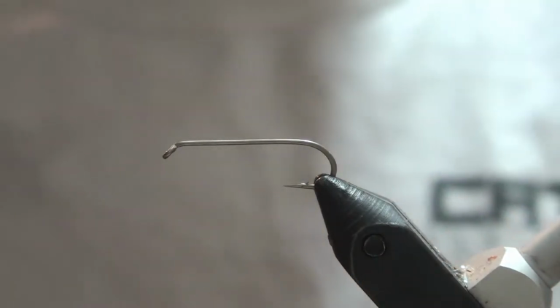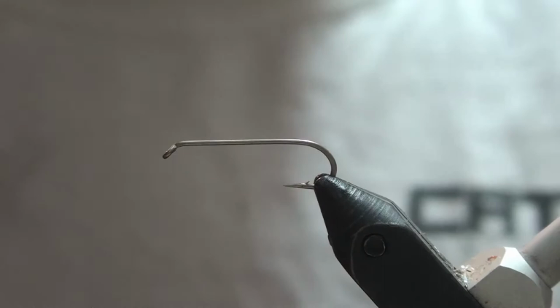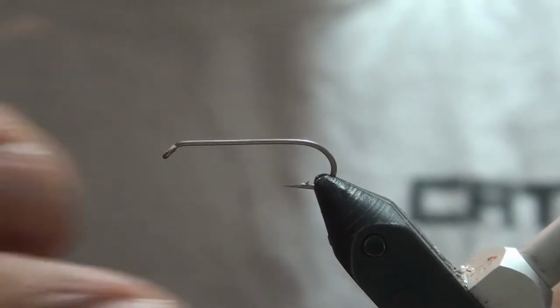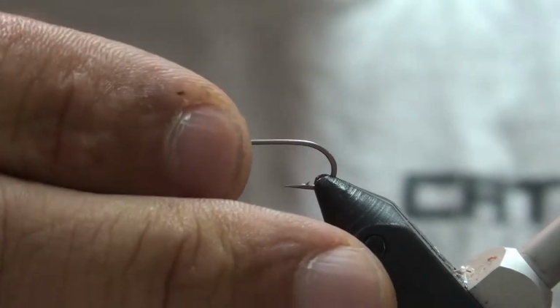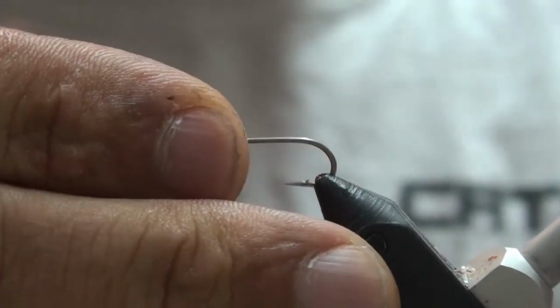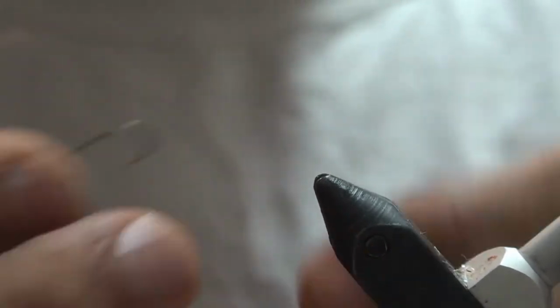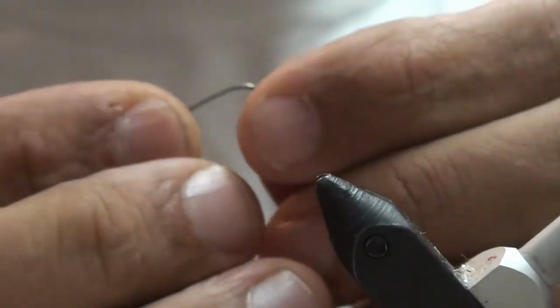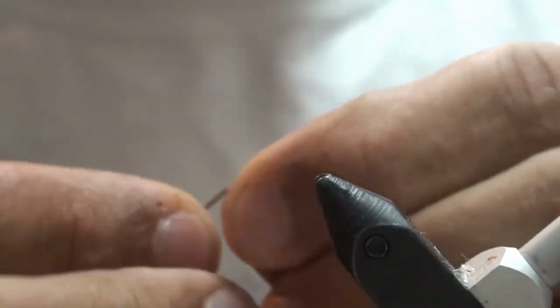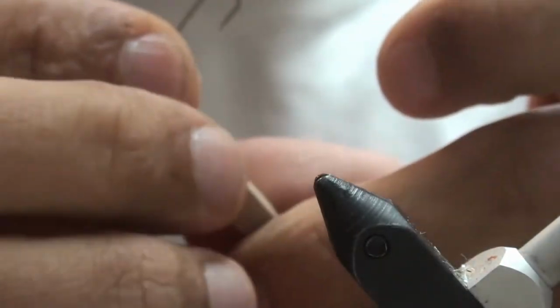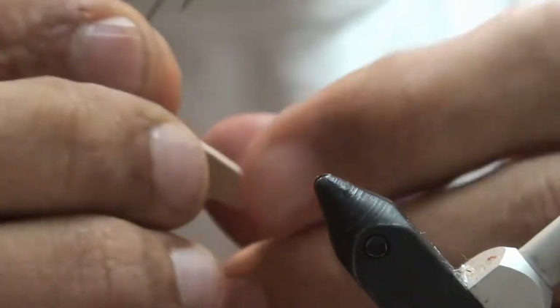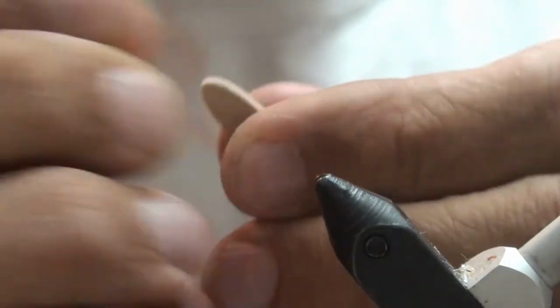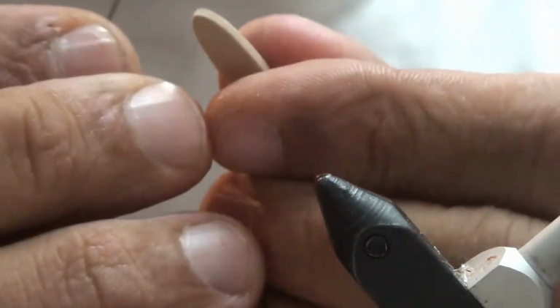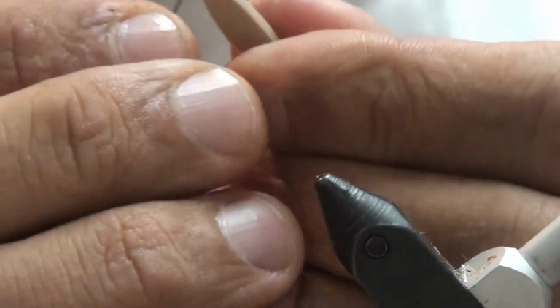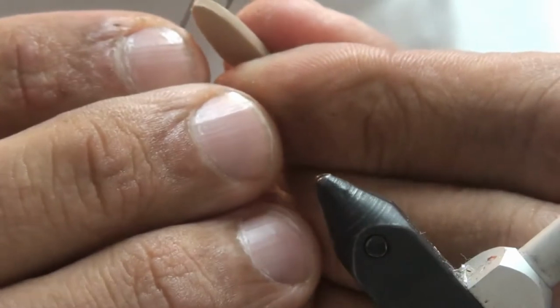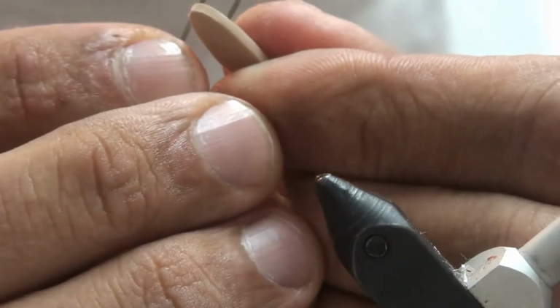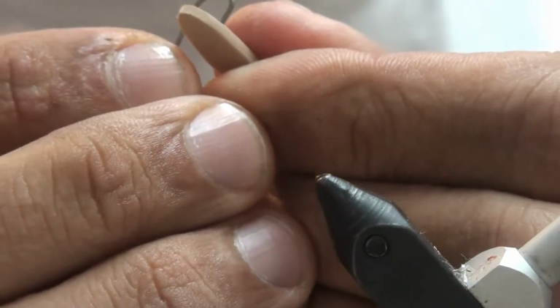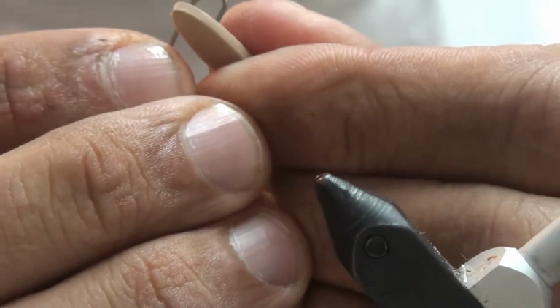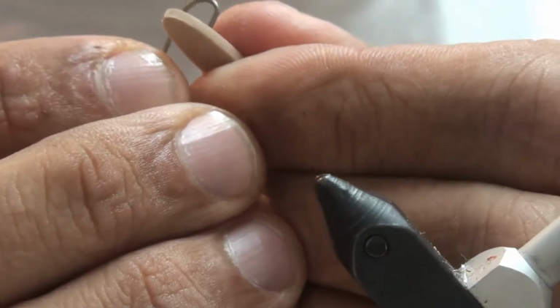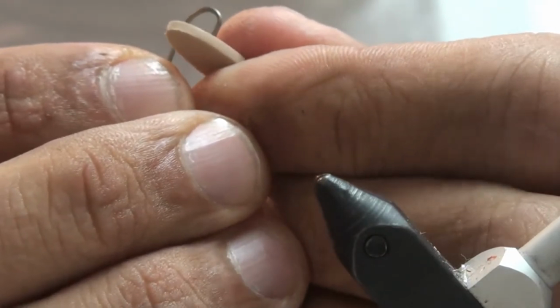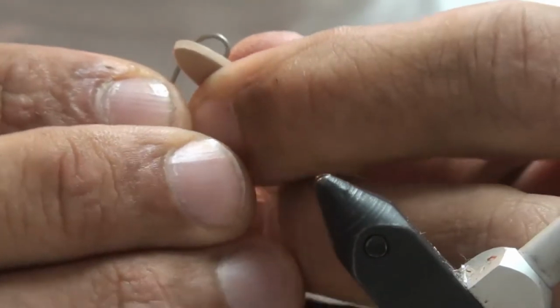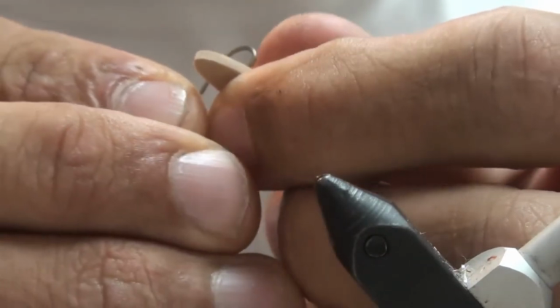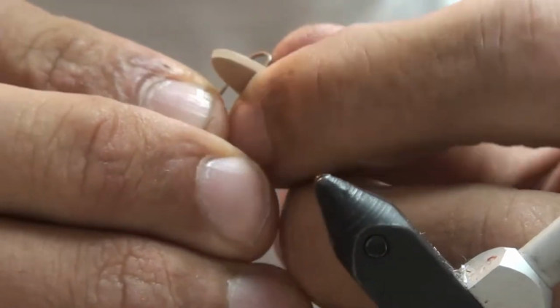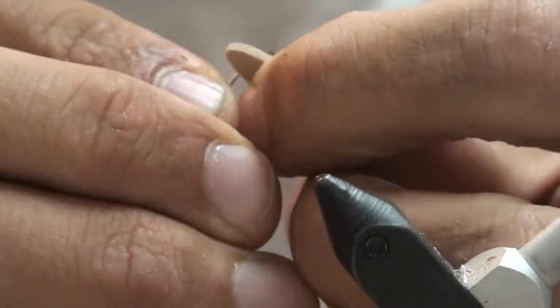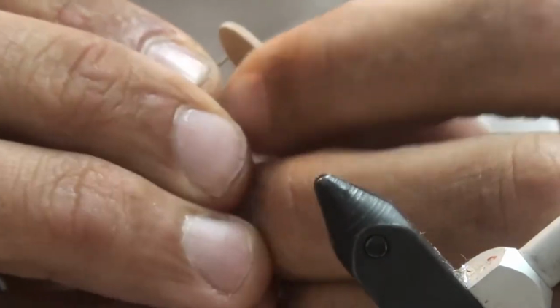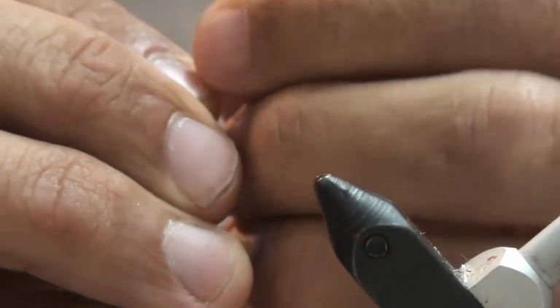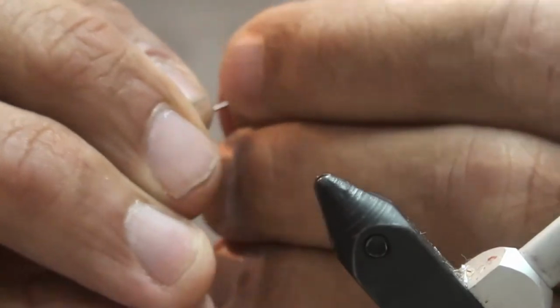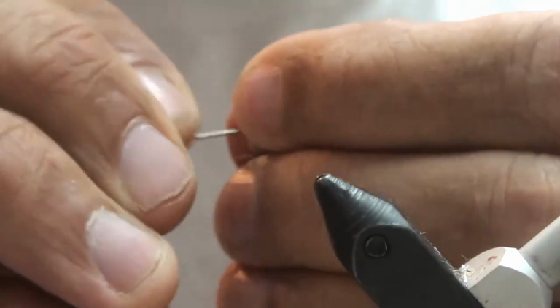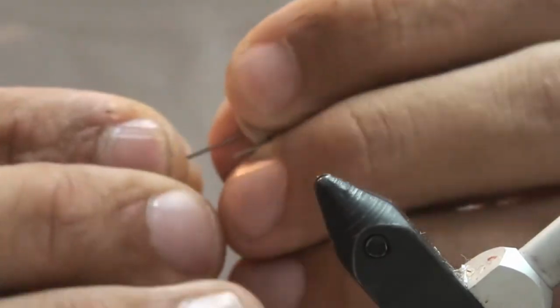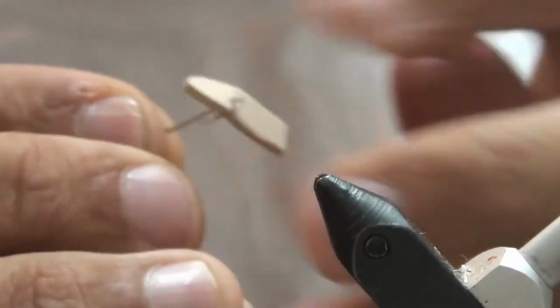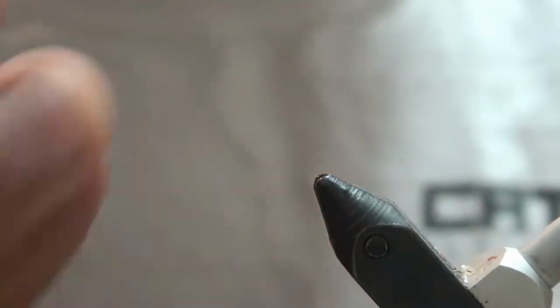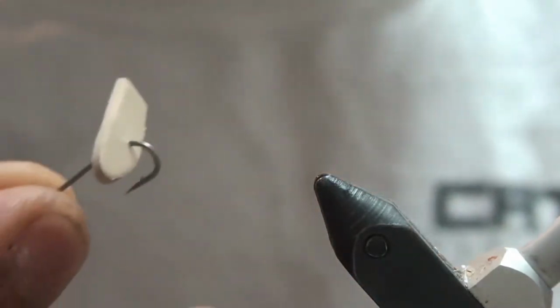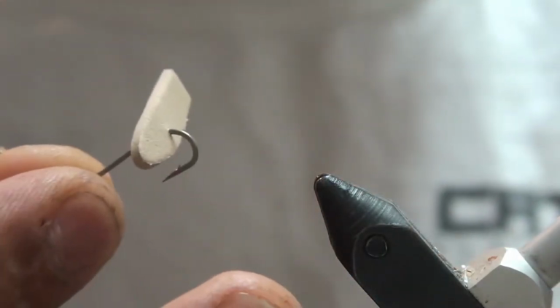Once you get those pieces cut, you're going to take your hook out of the vise and pierce back into the foam right in the middle, about a quarter of an inch from the tip. You want to do it right in the middle, just like so.